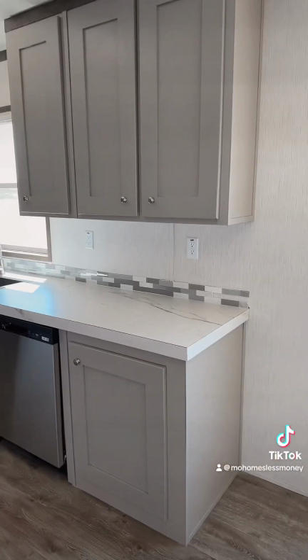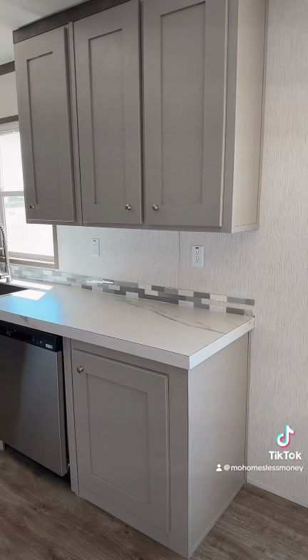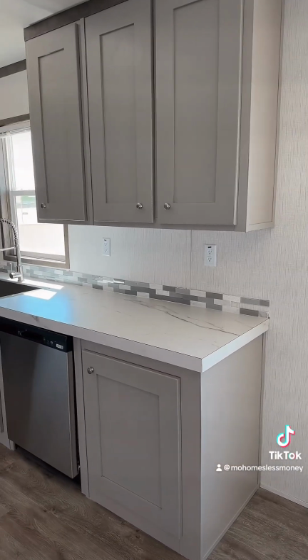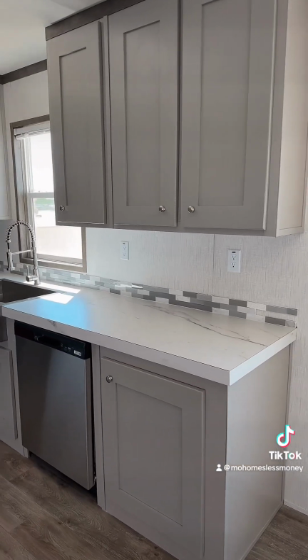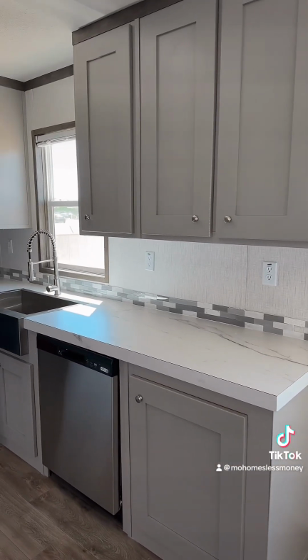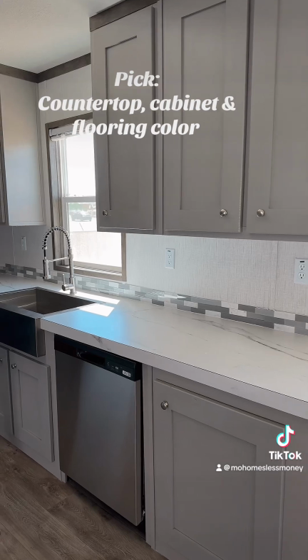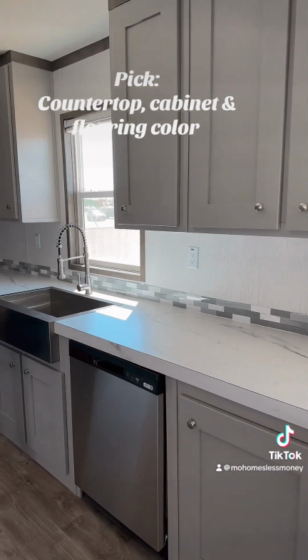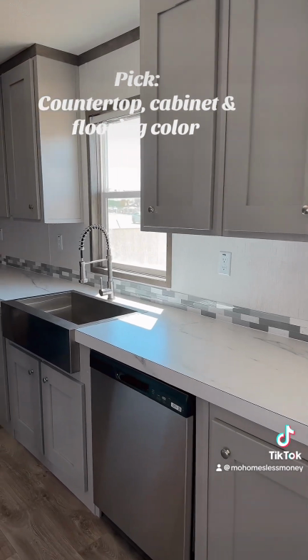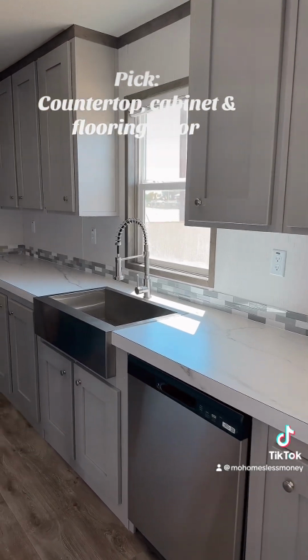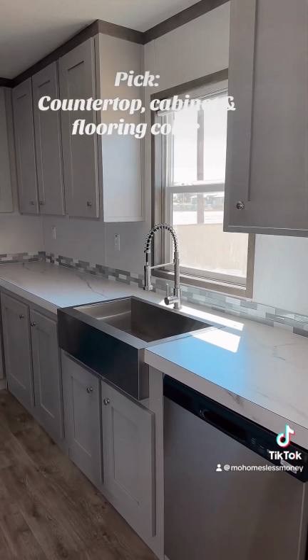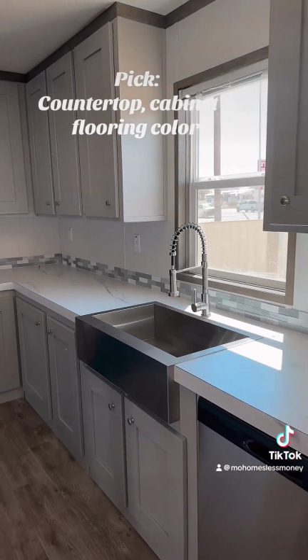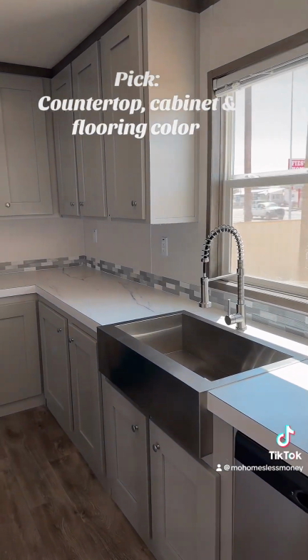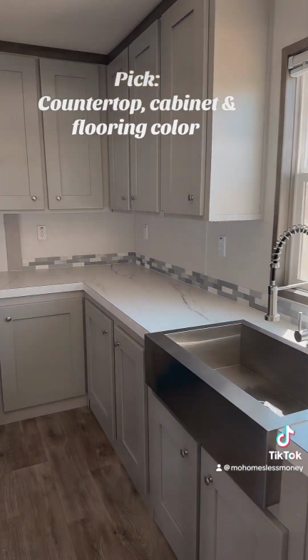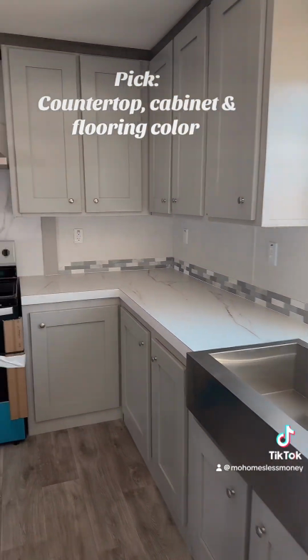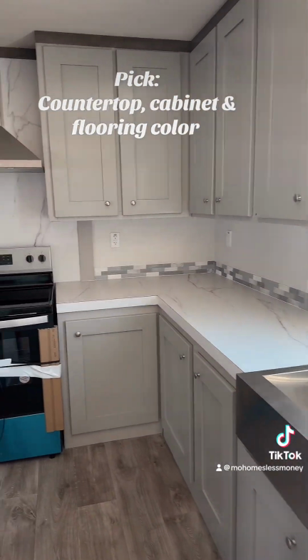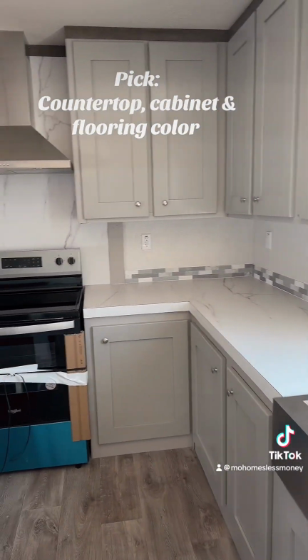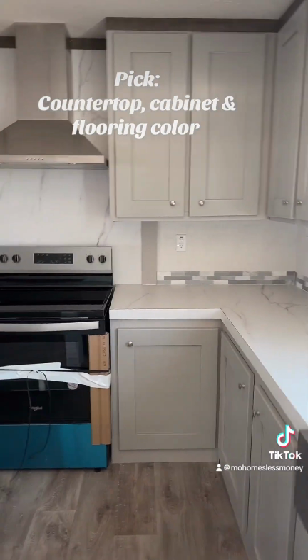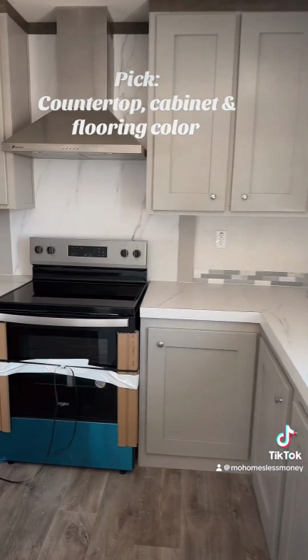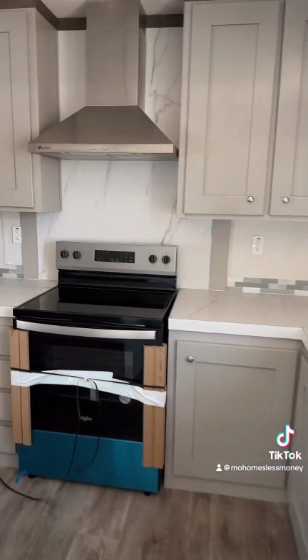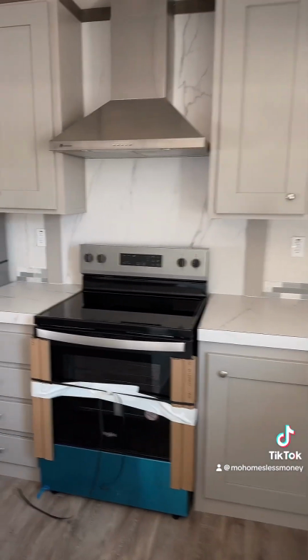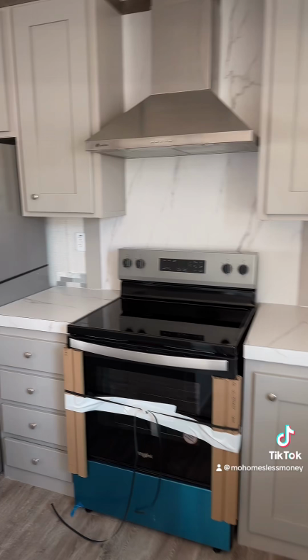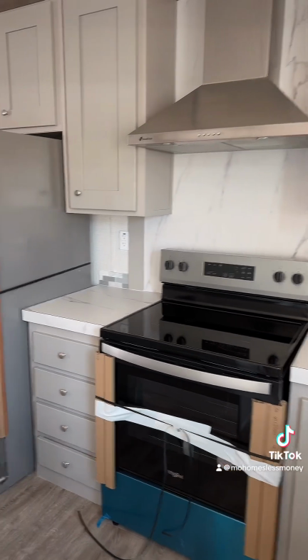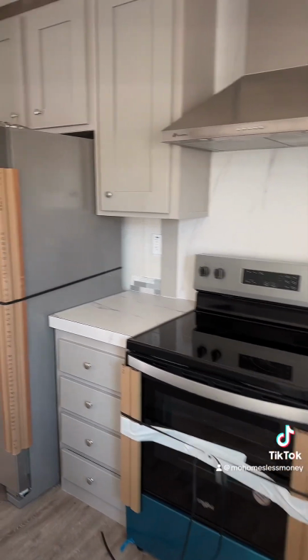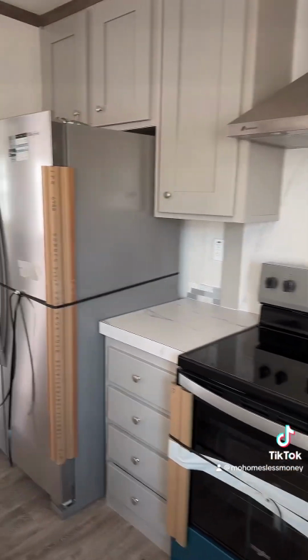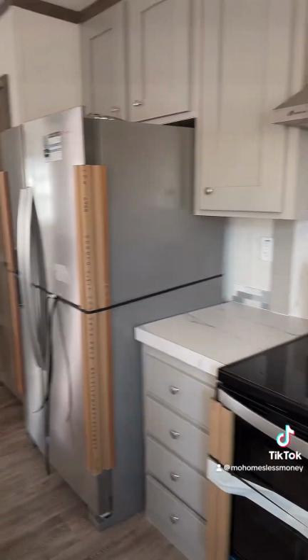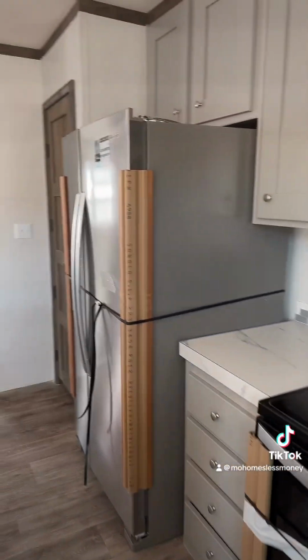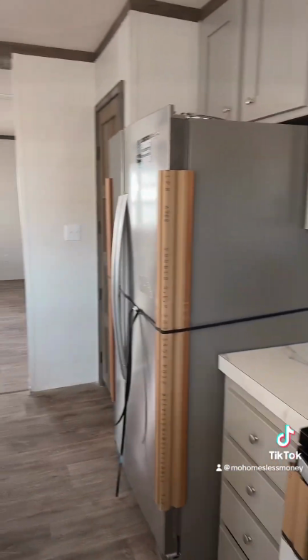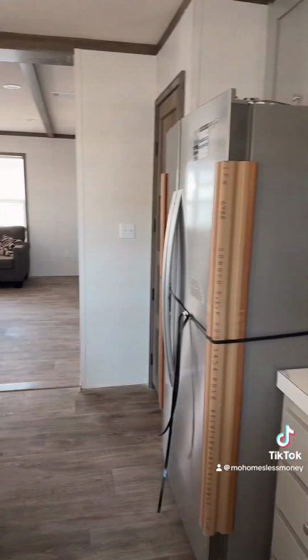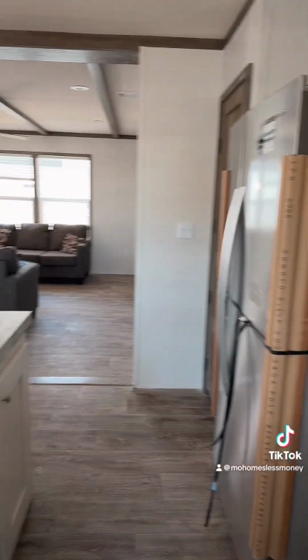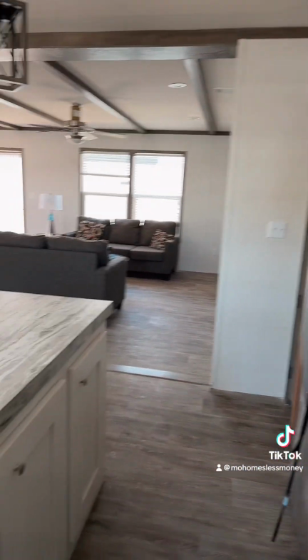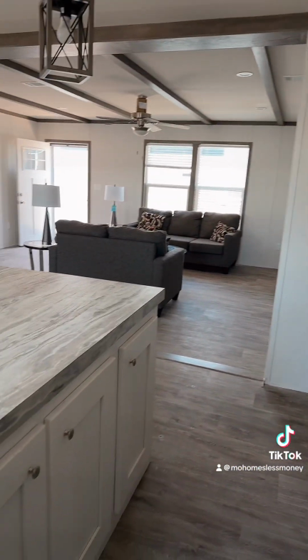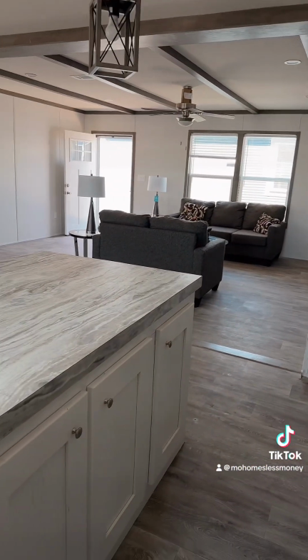You have options in this home to go ahead and change your countertop and cabinet color, select a gas or electric range. Cabinets everywhere you look.